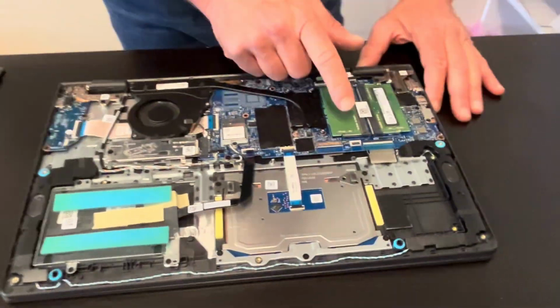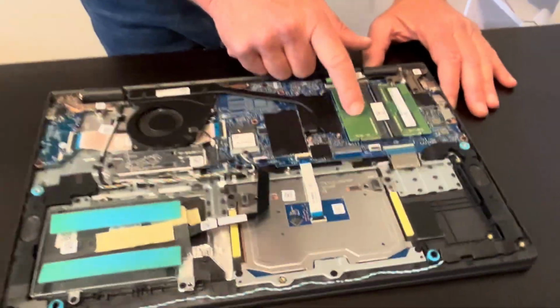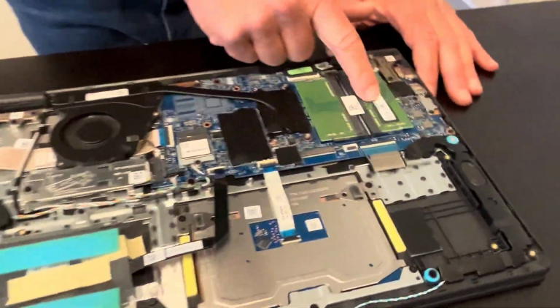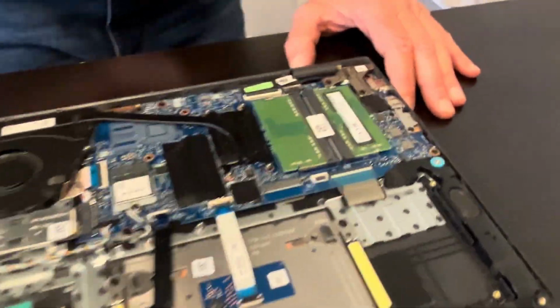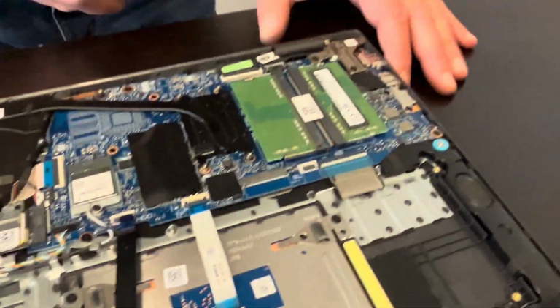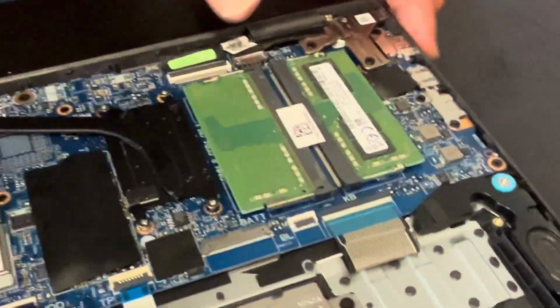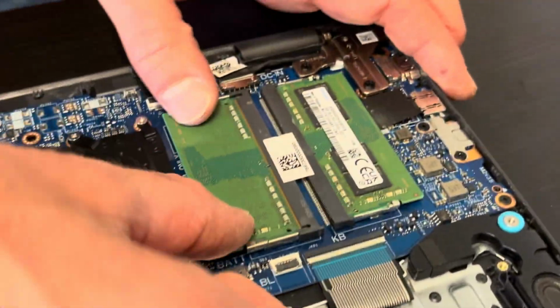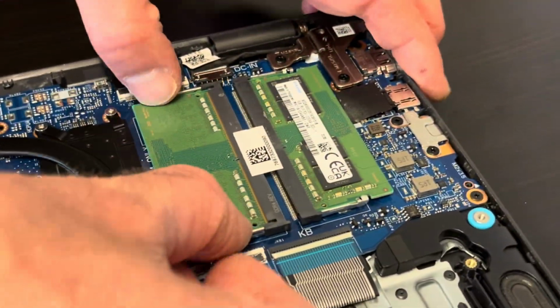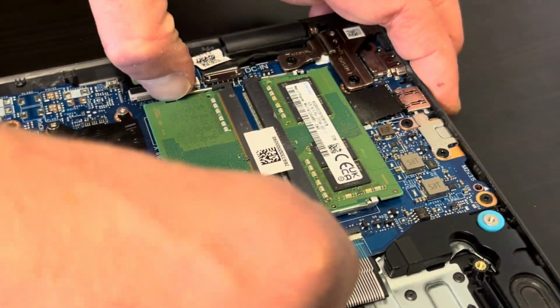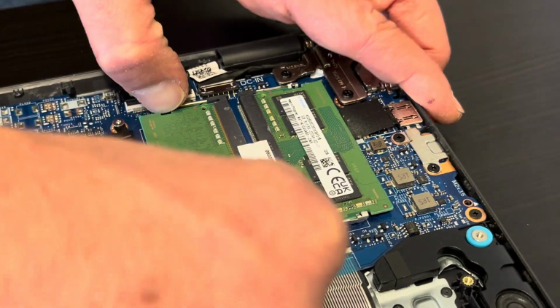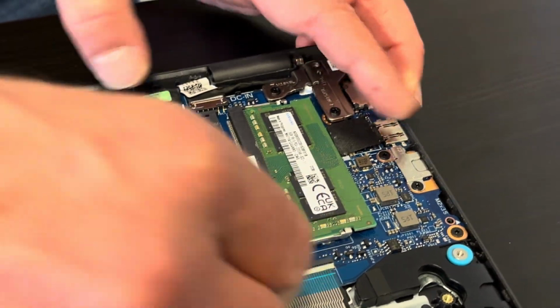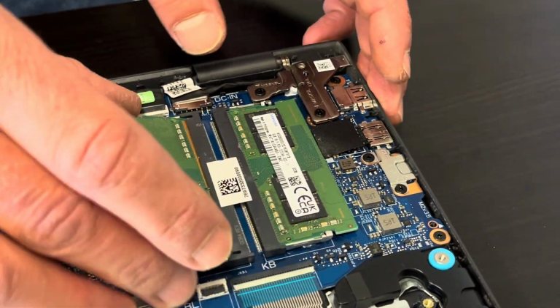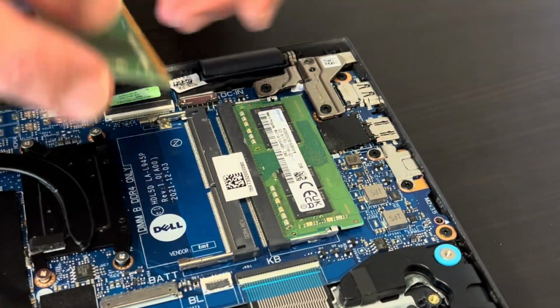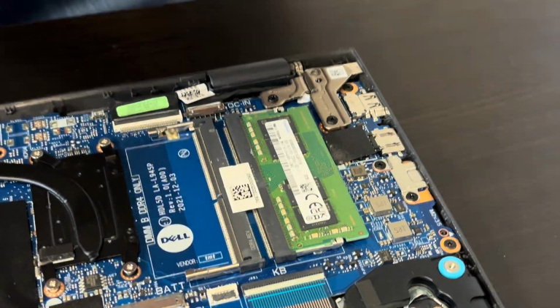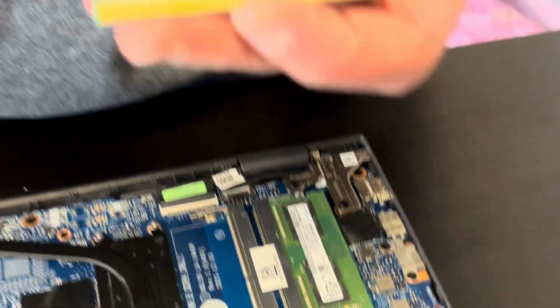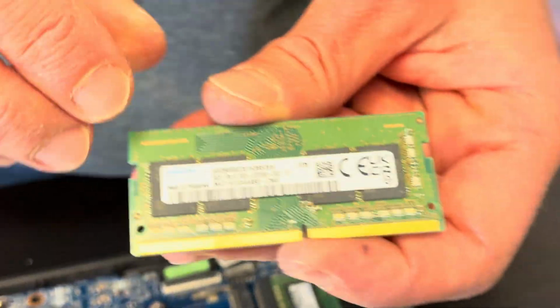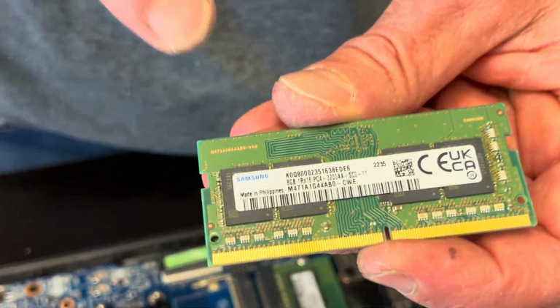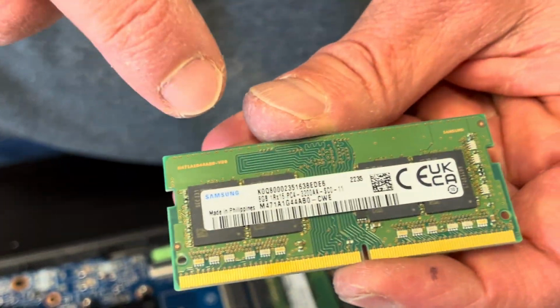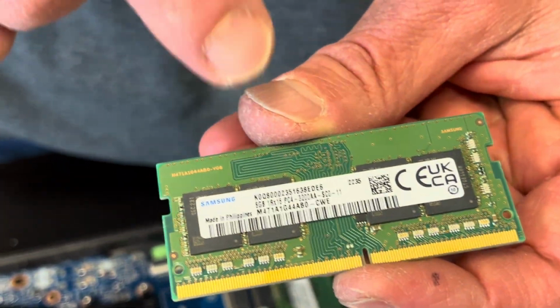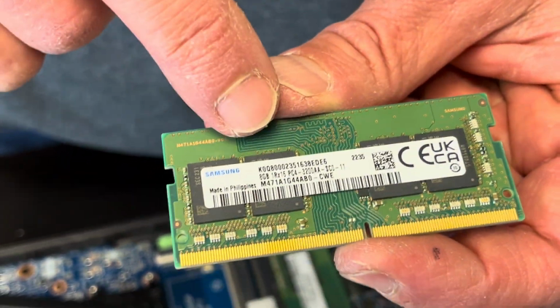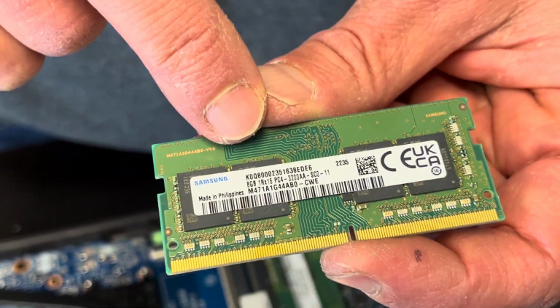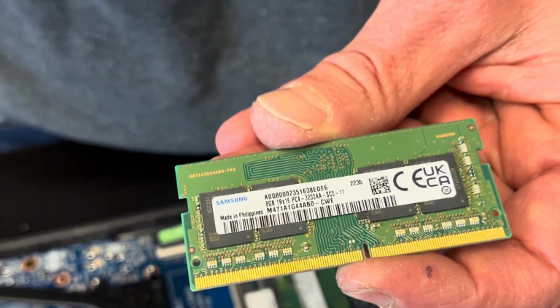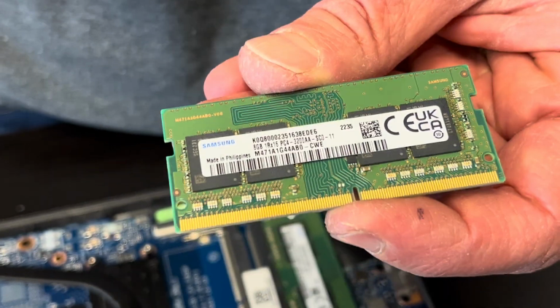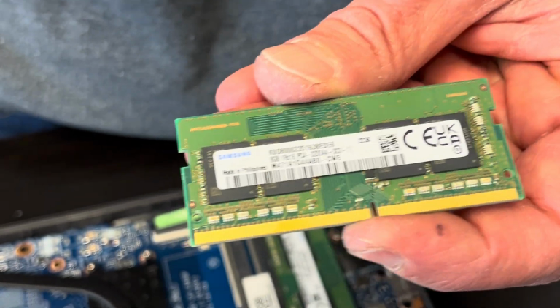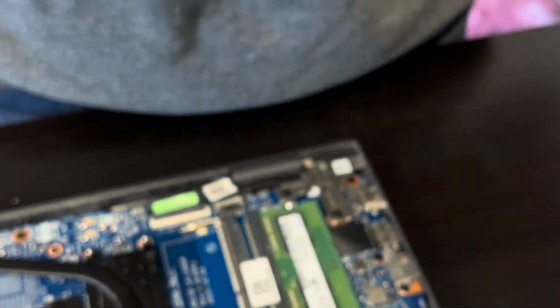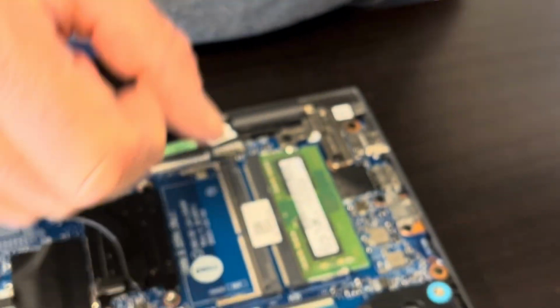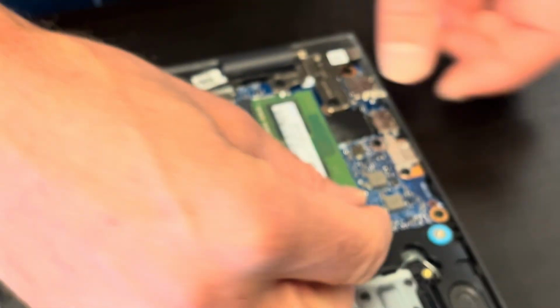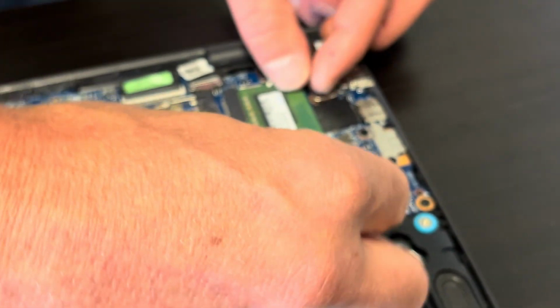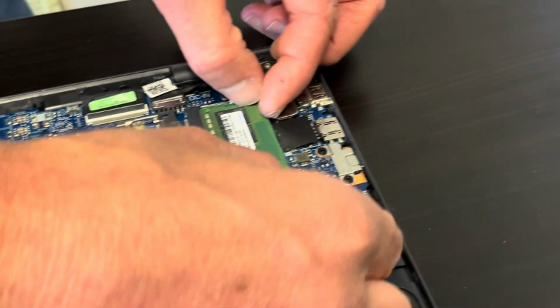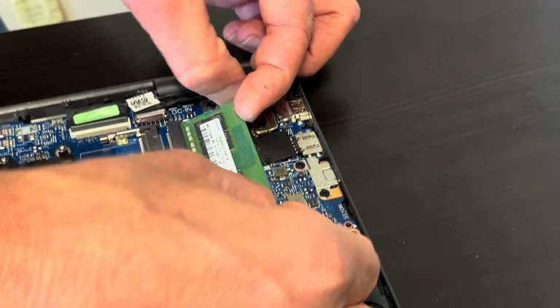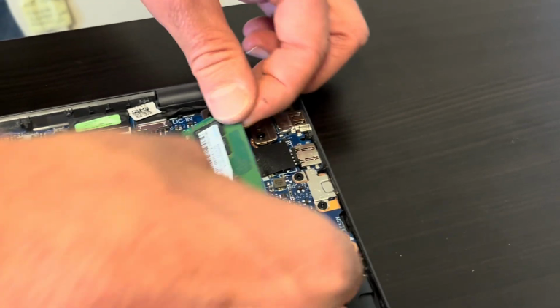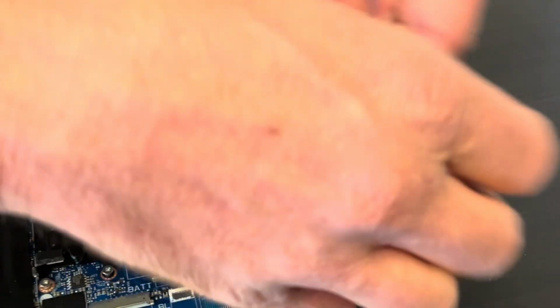Here we have our RAM memory. If you spread those arms, you can take out the memory and replace it or upgrade it to a bigger one. These are DDR4.